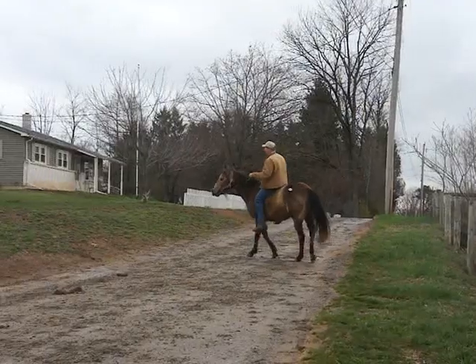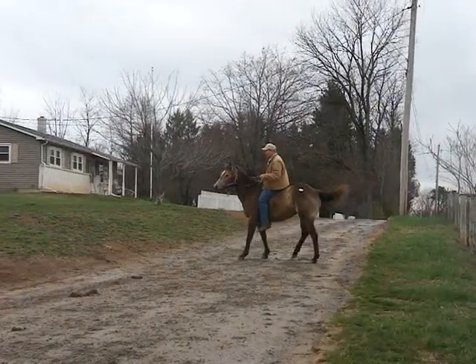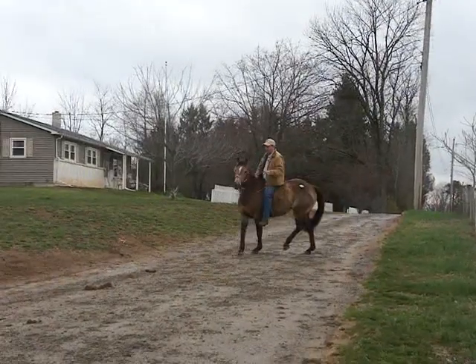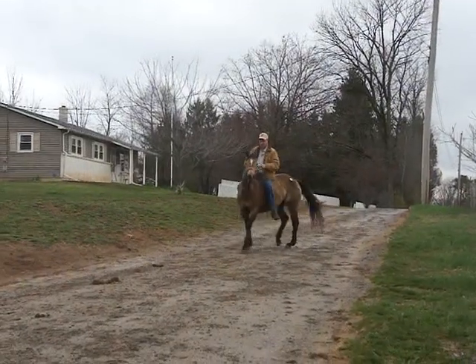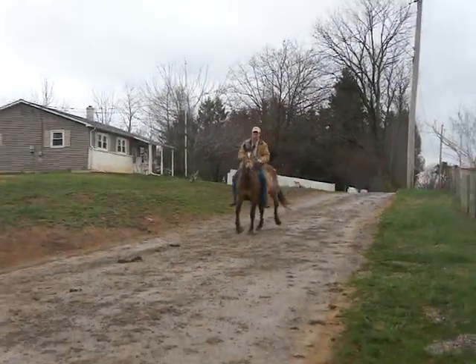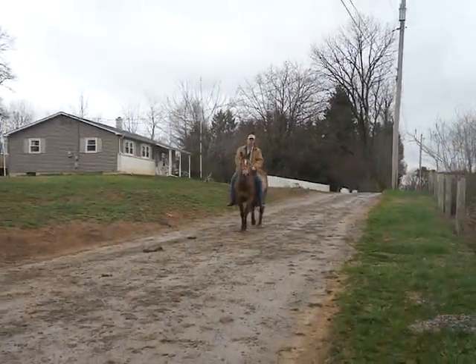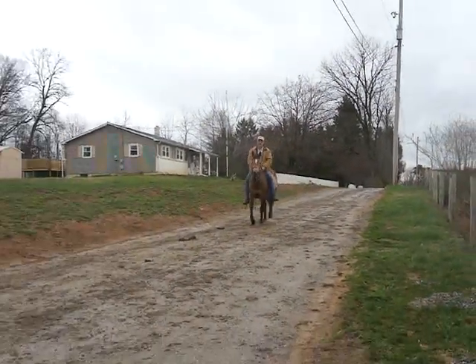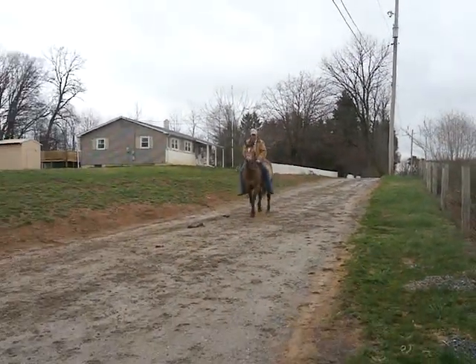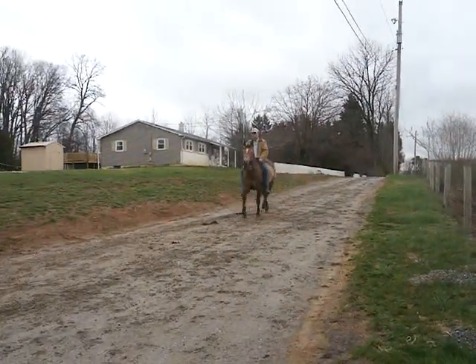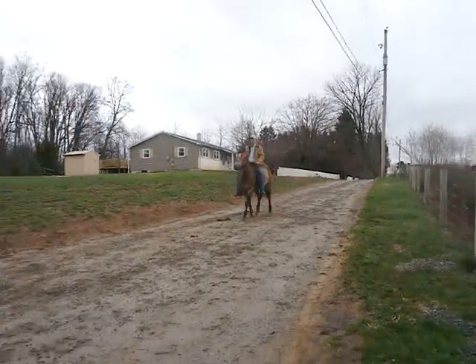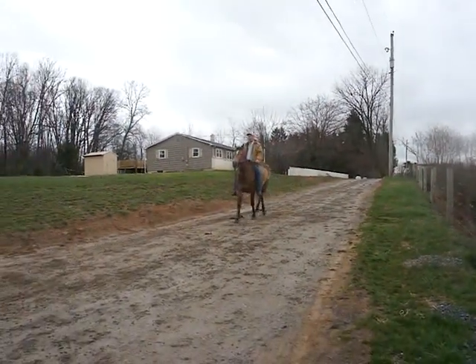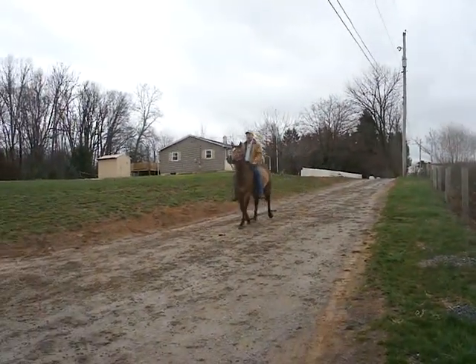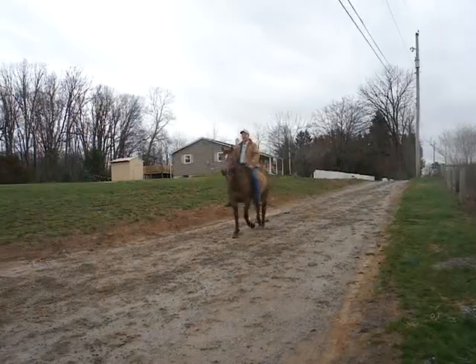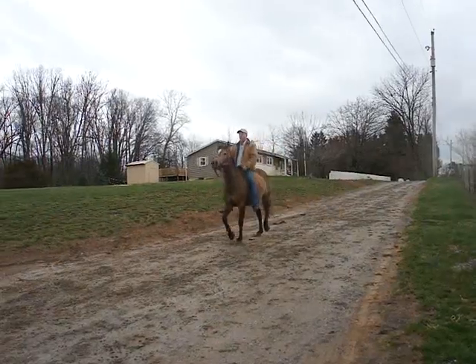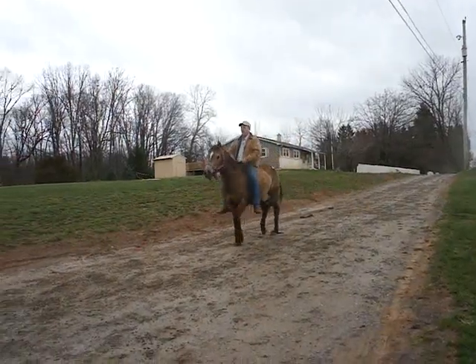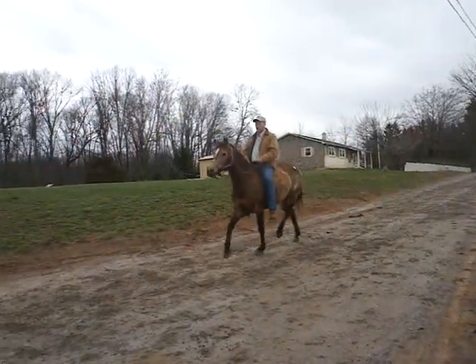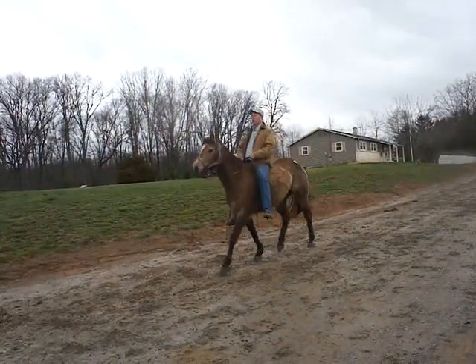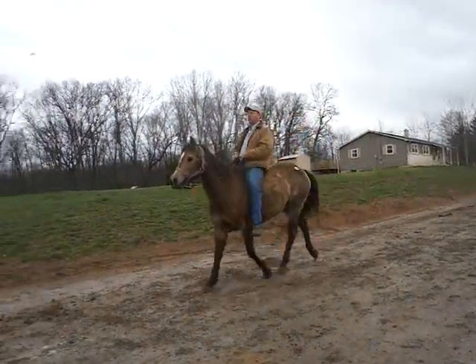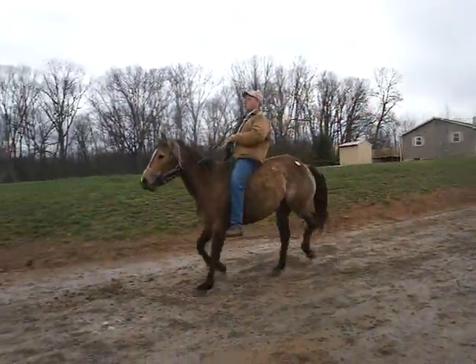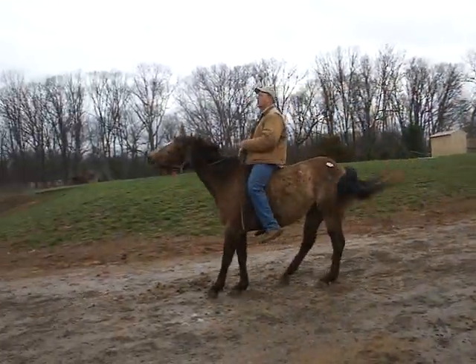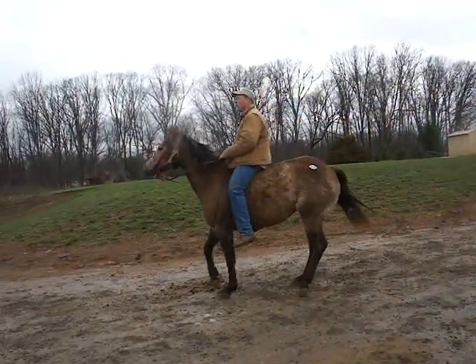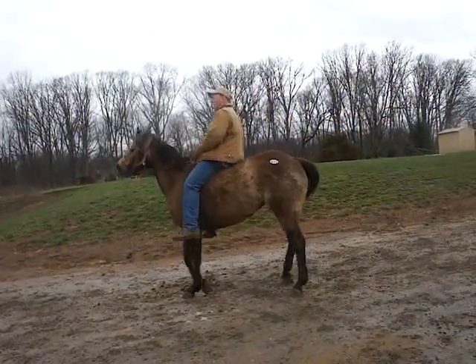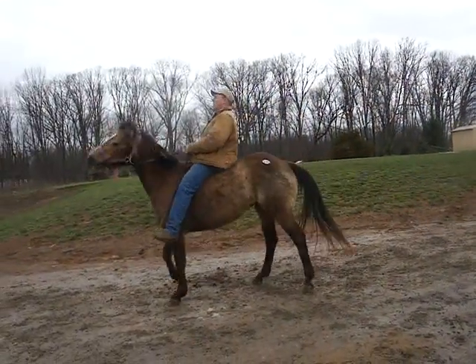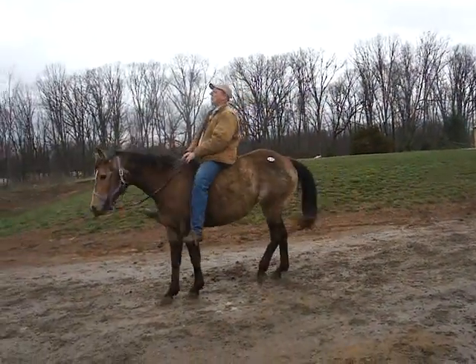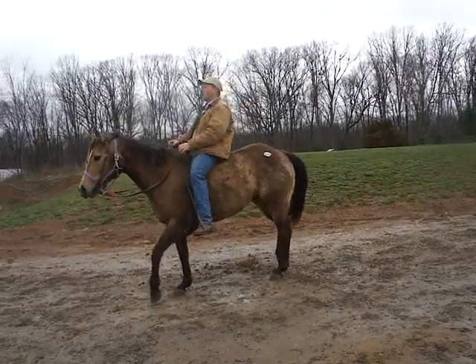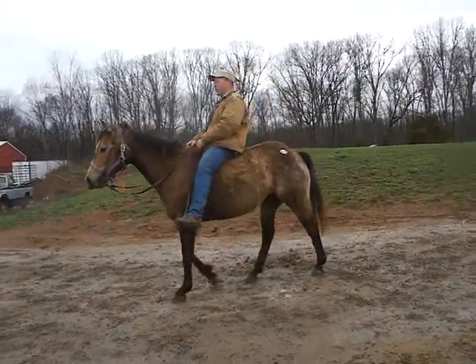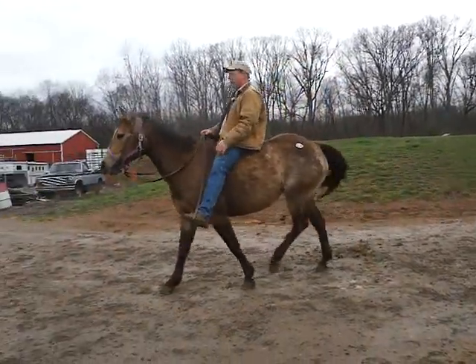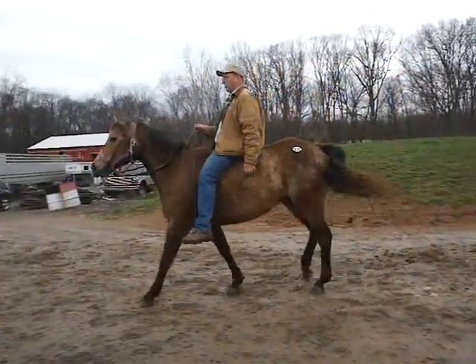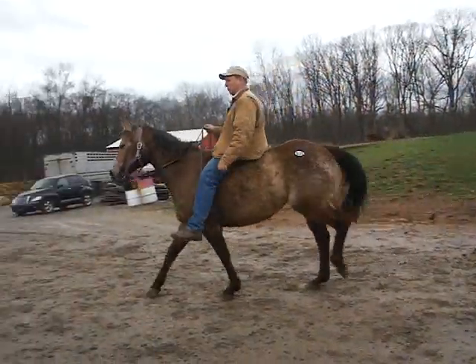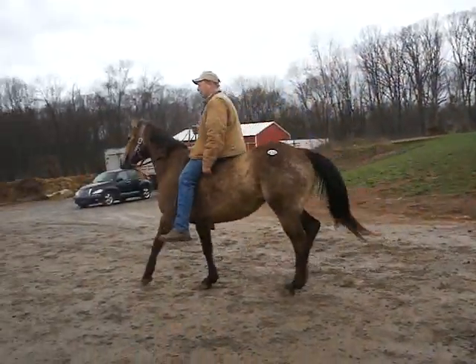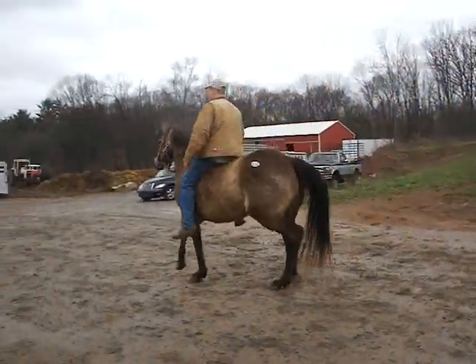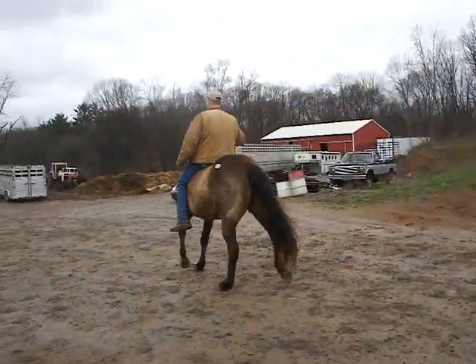And you can see she neck reins — she hasn't forgotten, she just sat a bit. That was a nice whoa. Loose rein, walk.